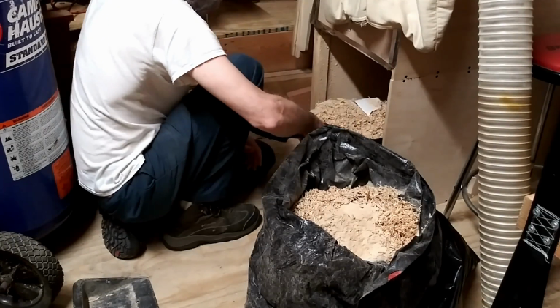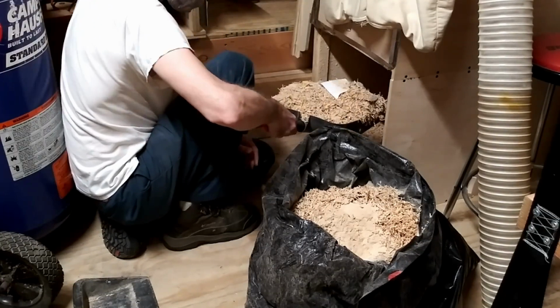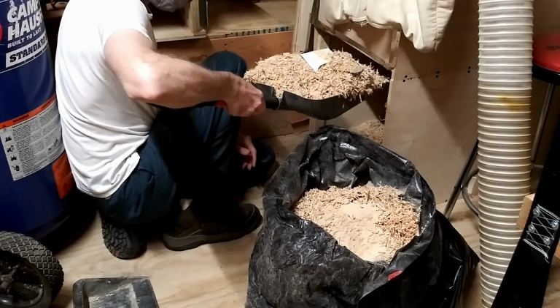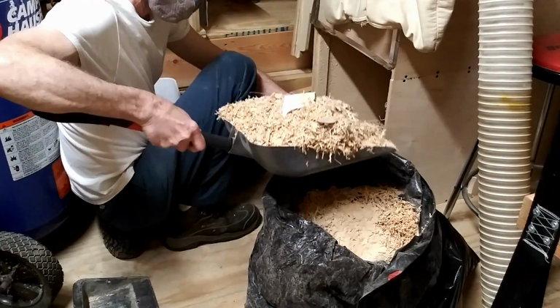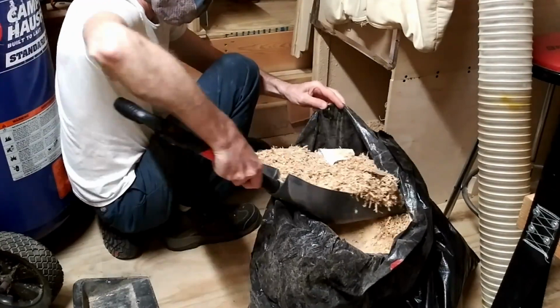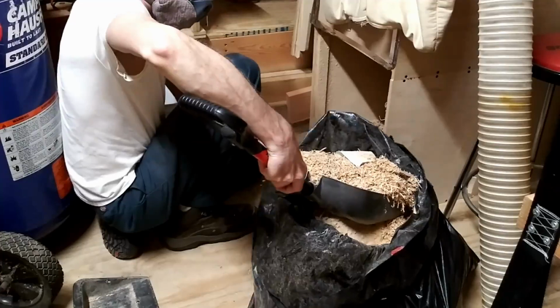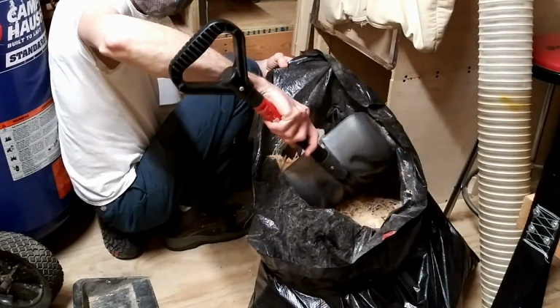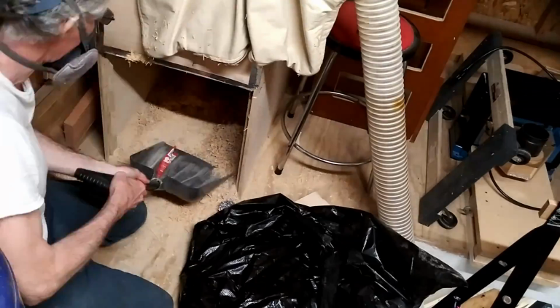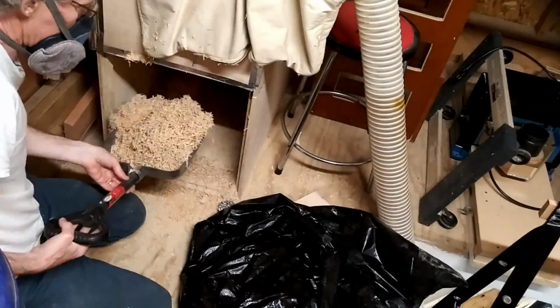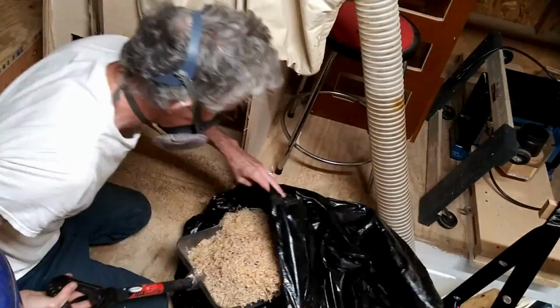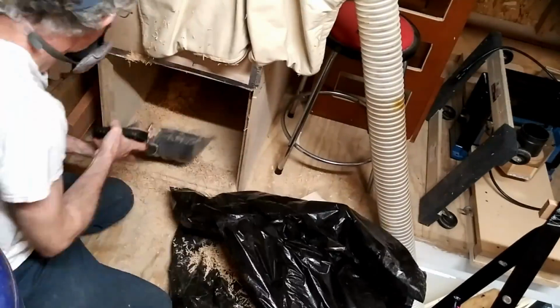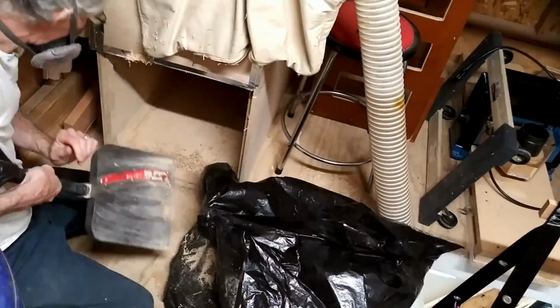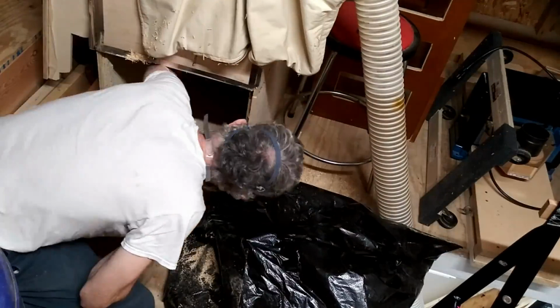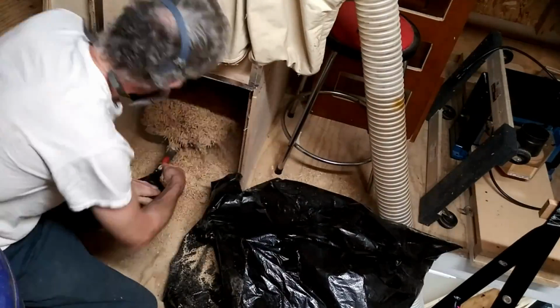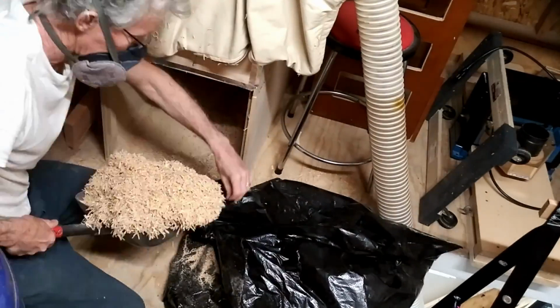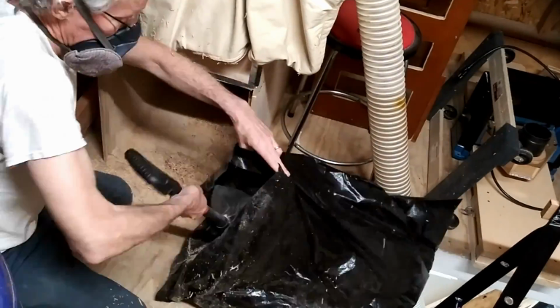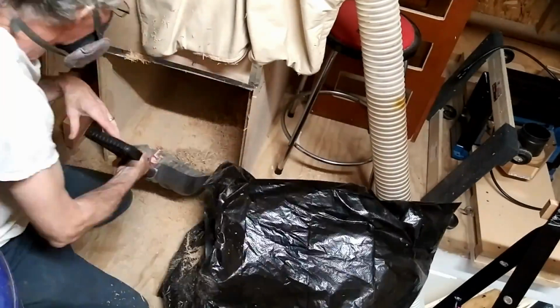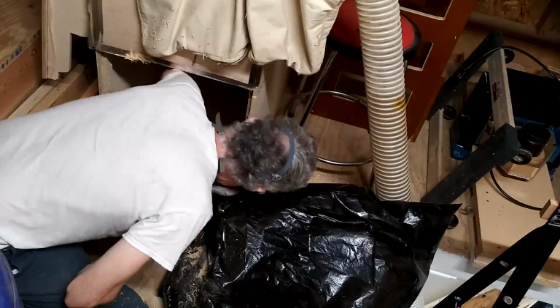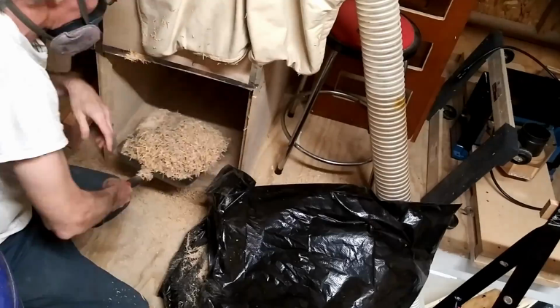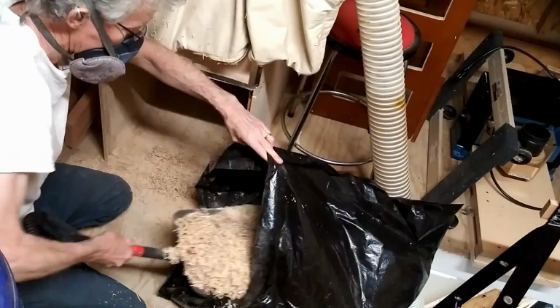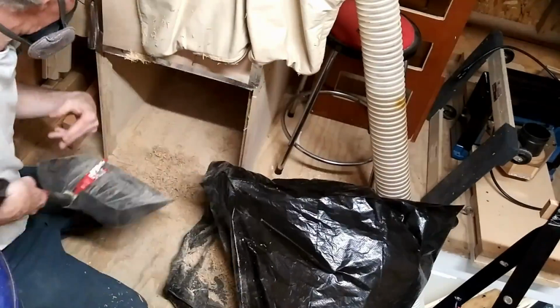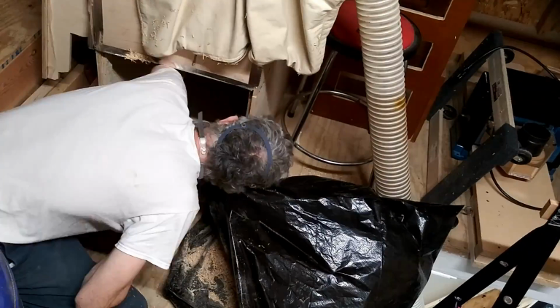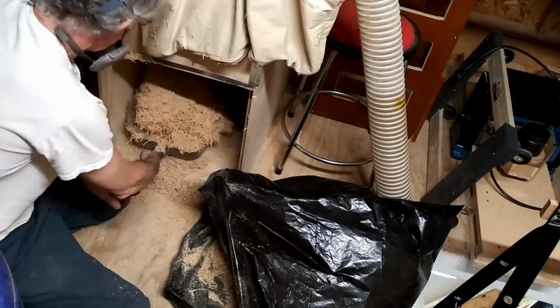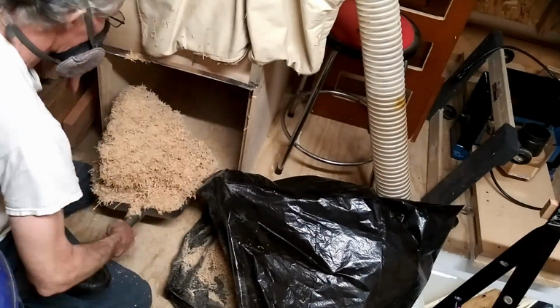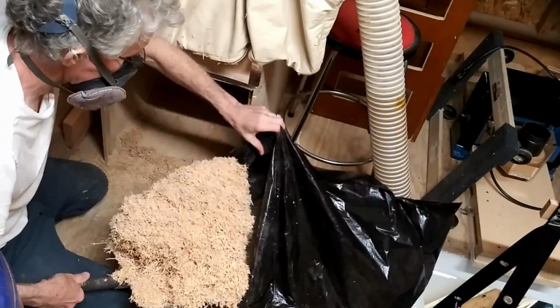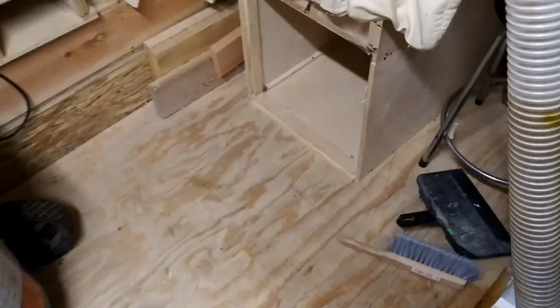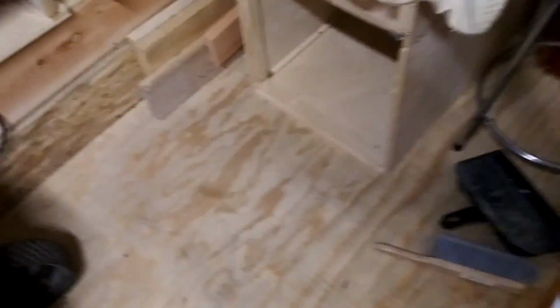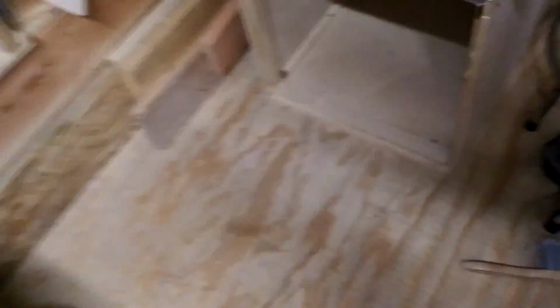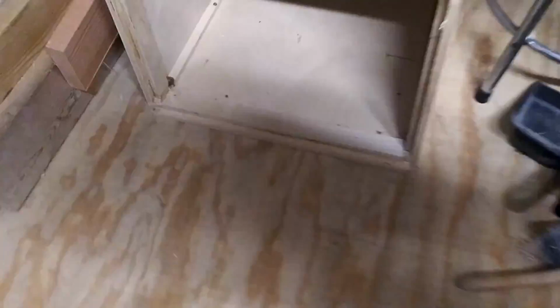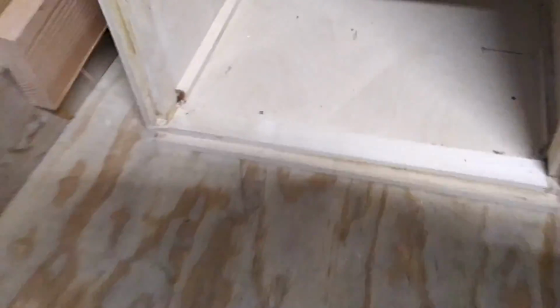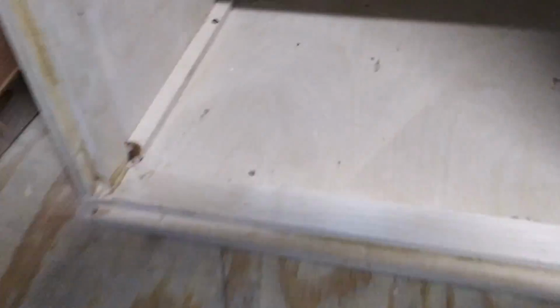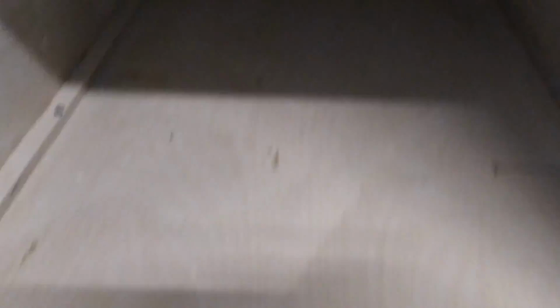But since it's trash day, we'll shovel it out. I have to wear a dust mask because it's pretty dusty.